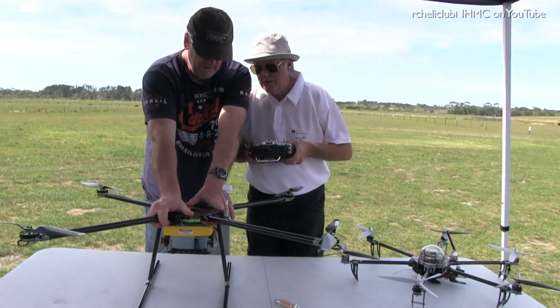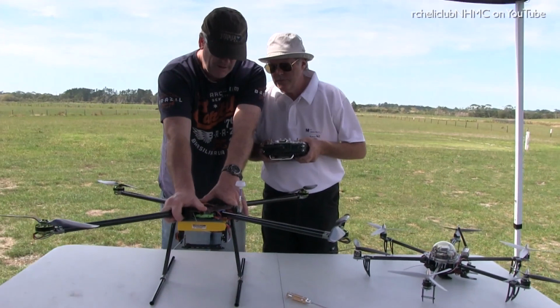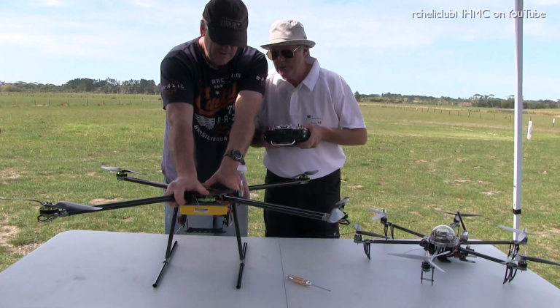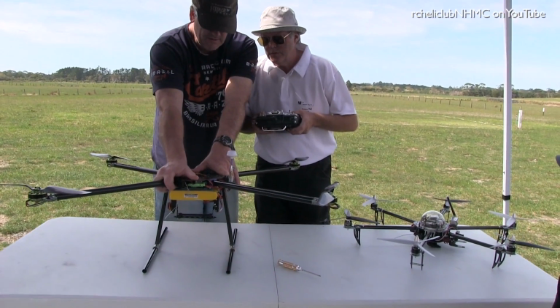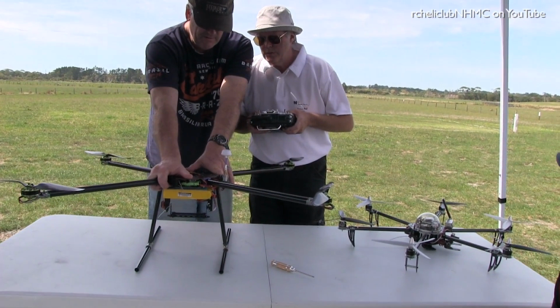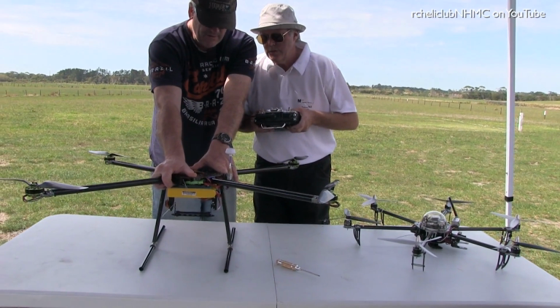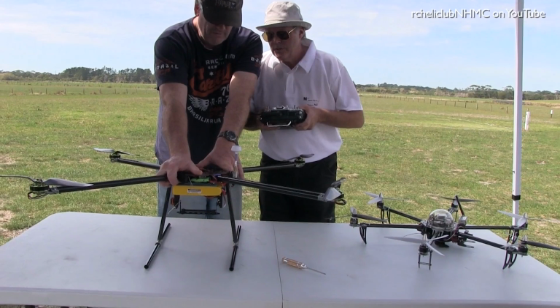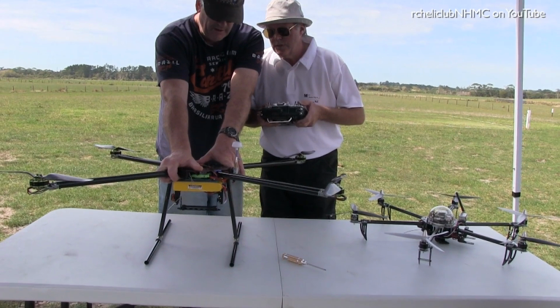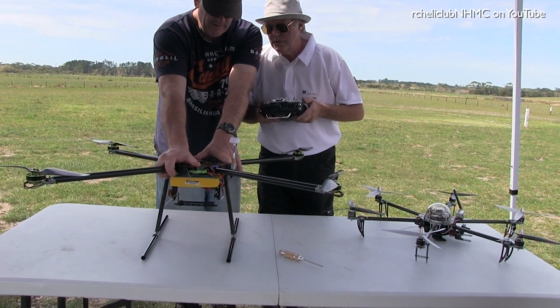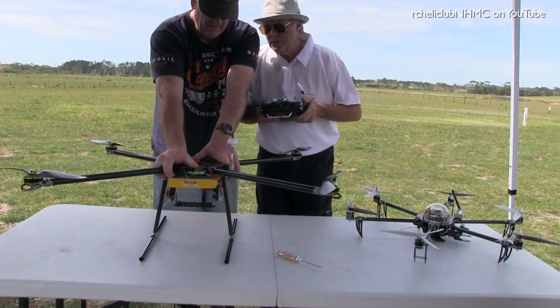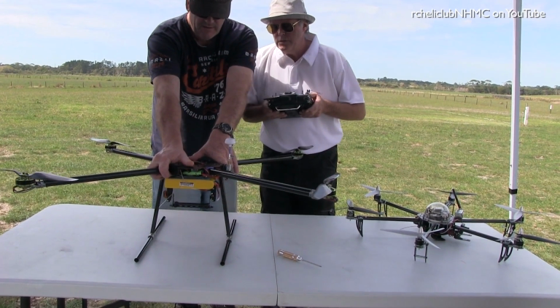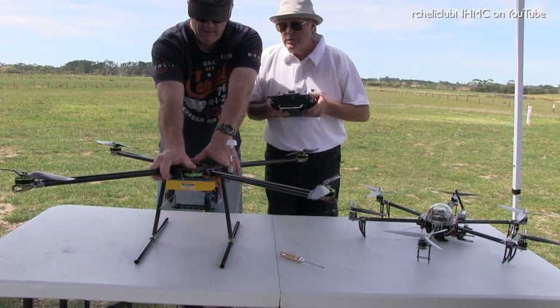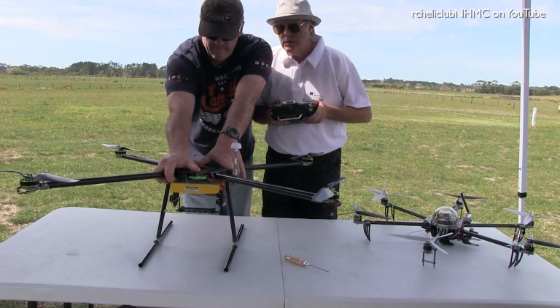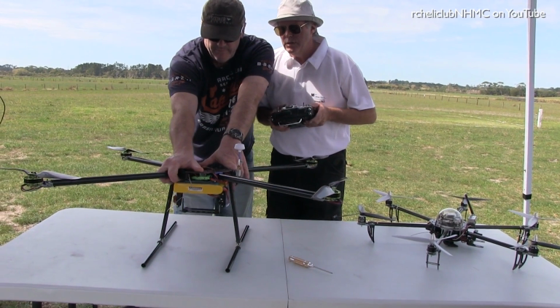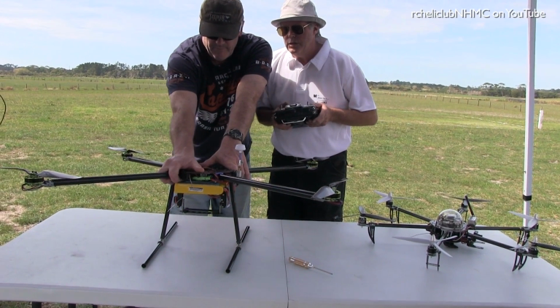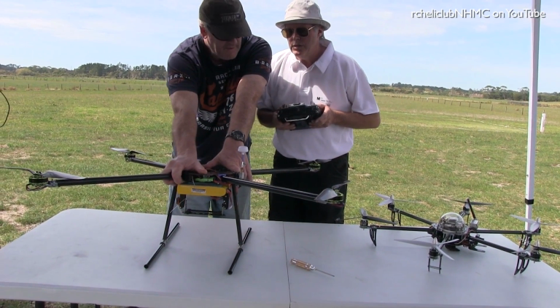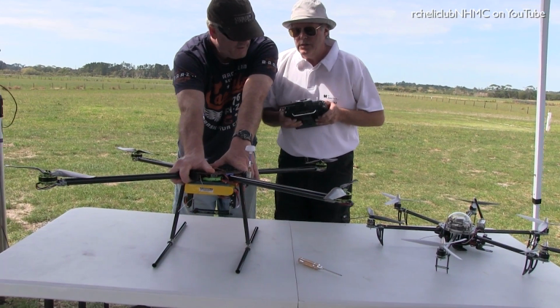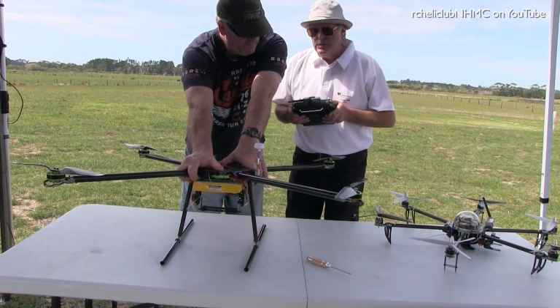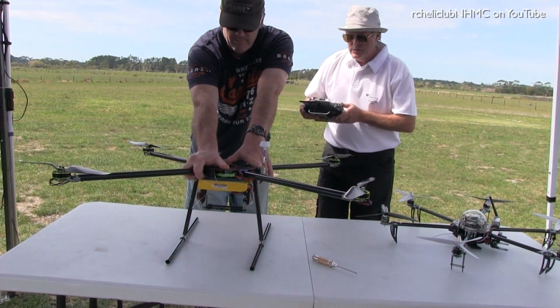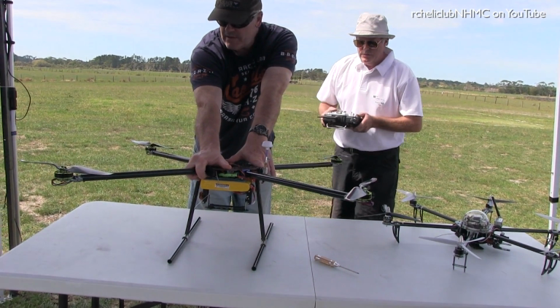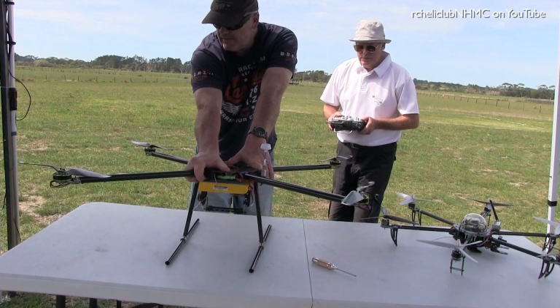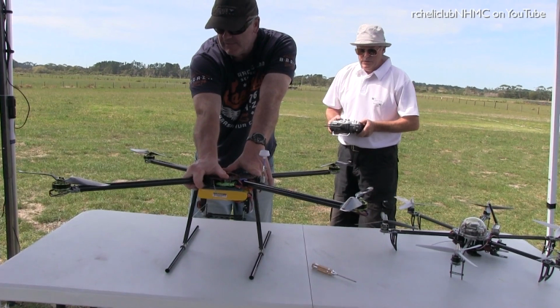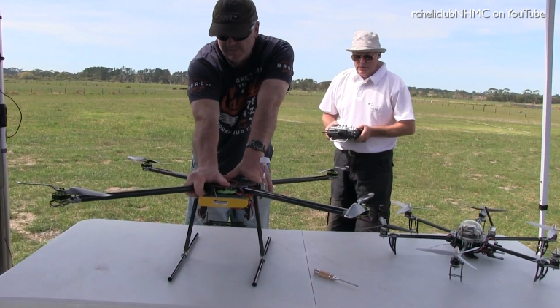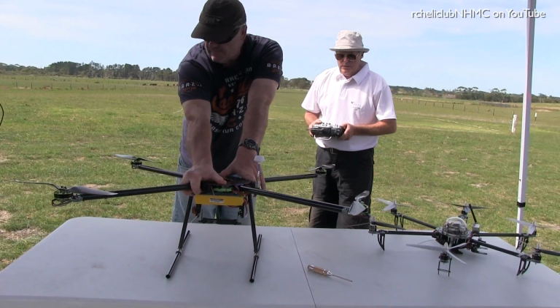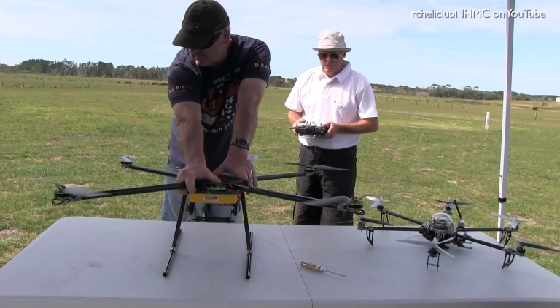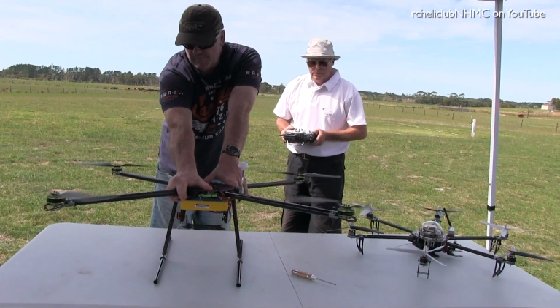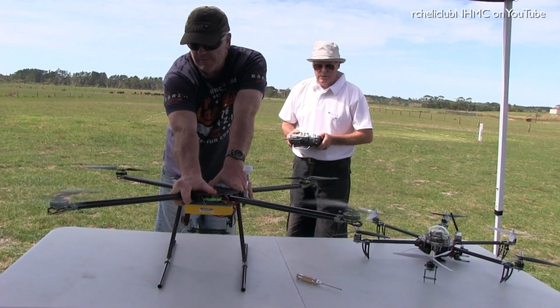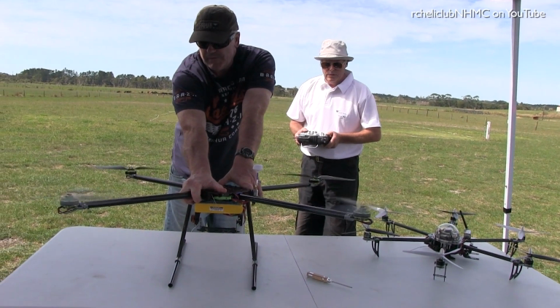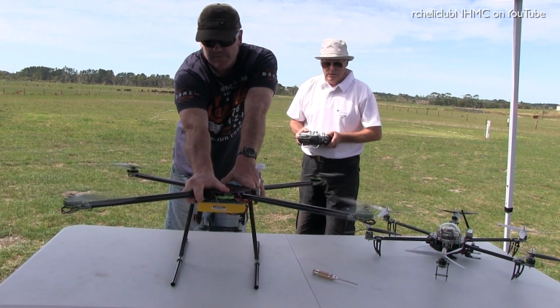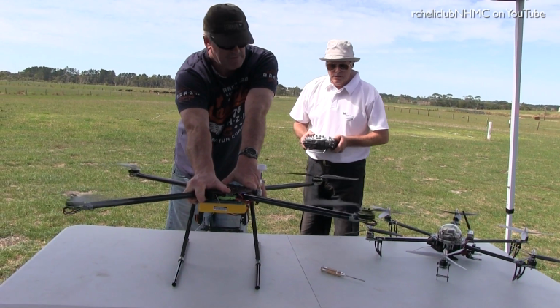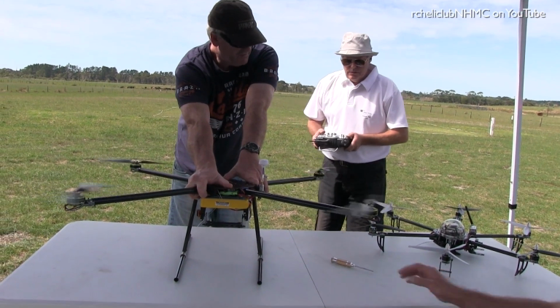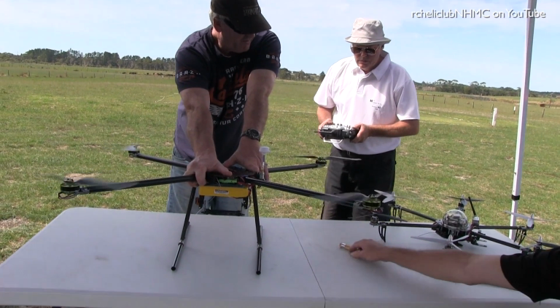One, two, three, four — now let it go. There you go. Contact for the problem. Don't let the bloody thing go. This one's not going.